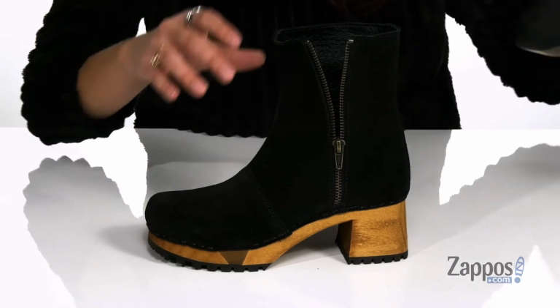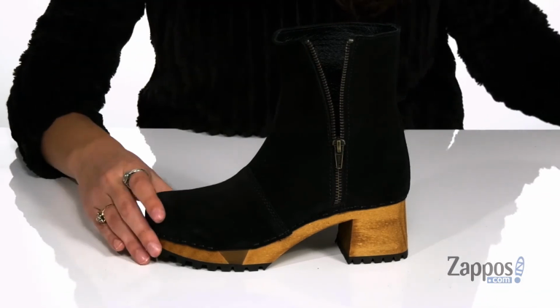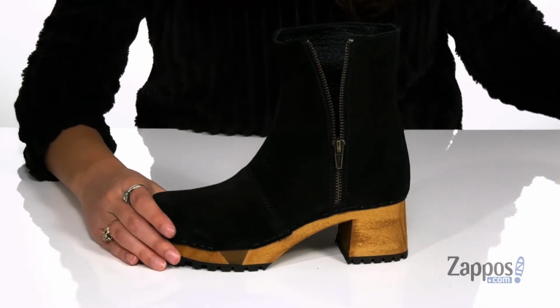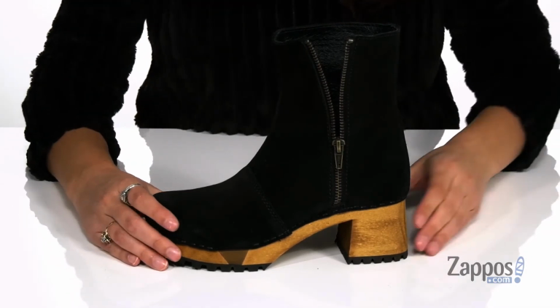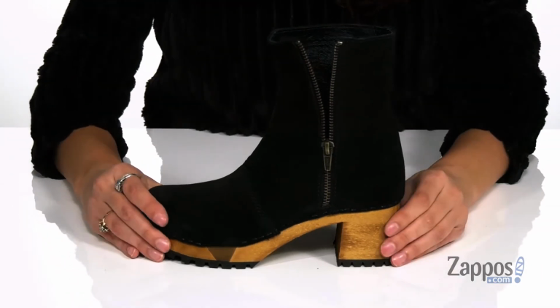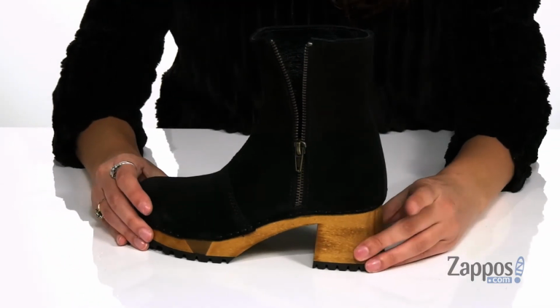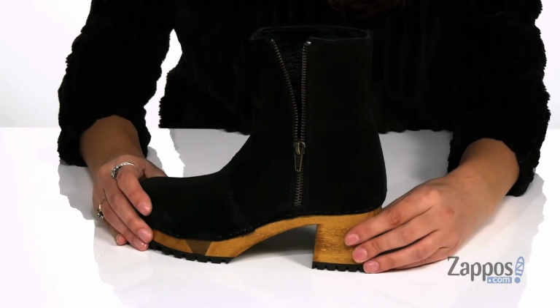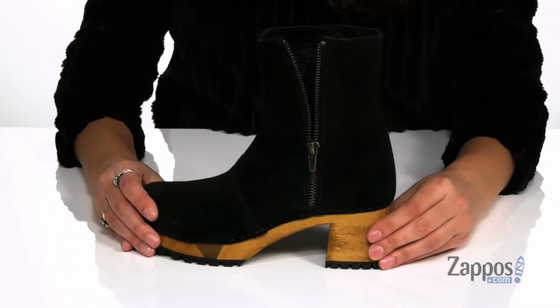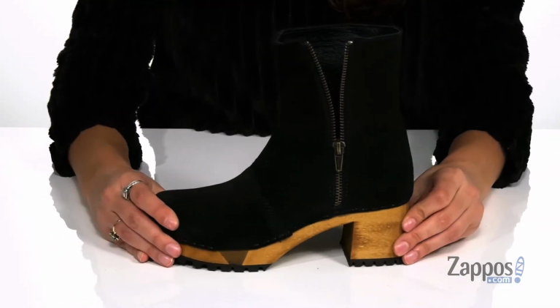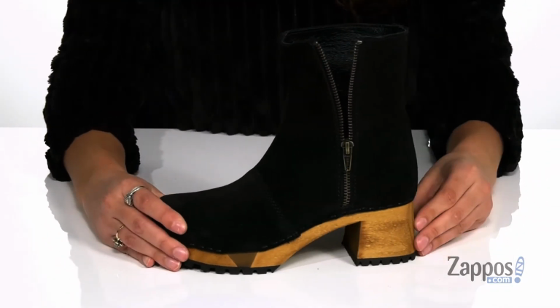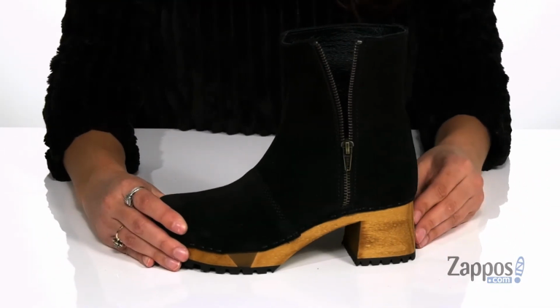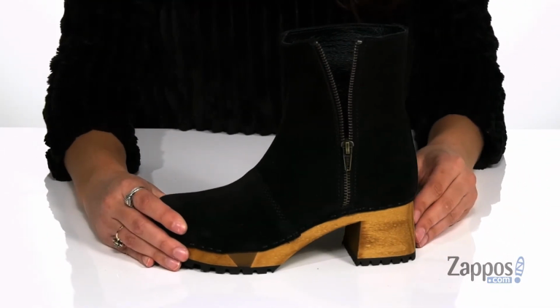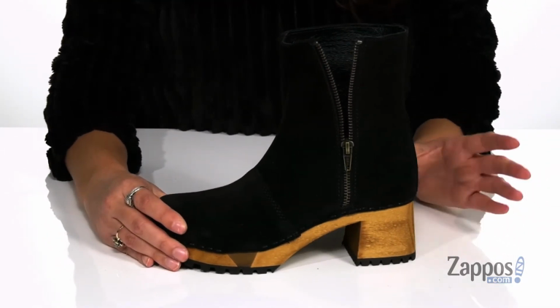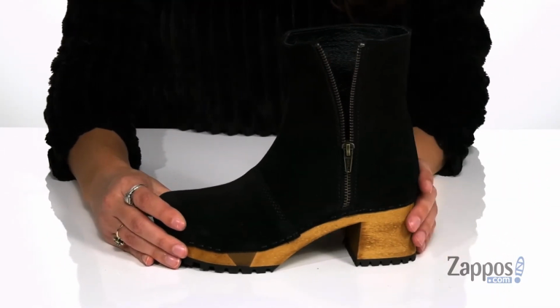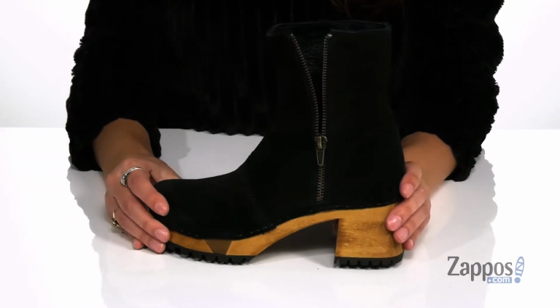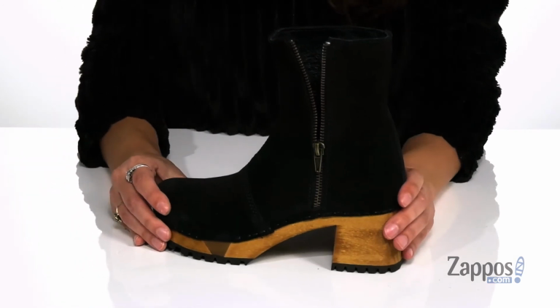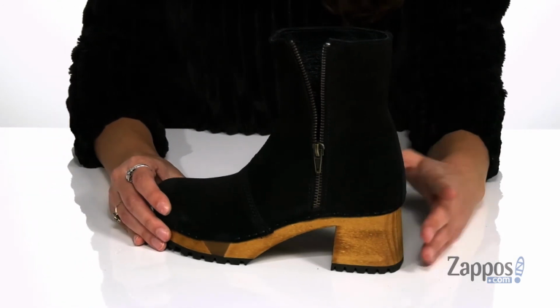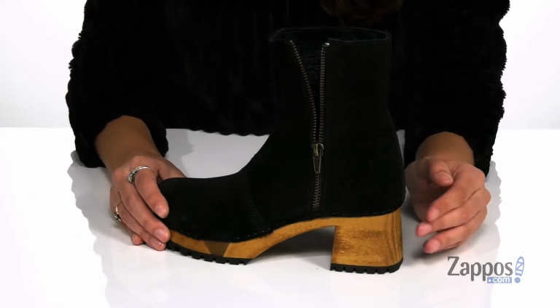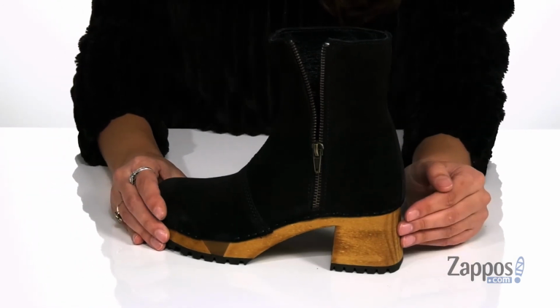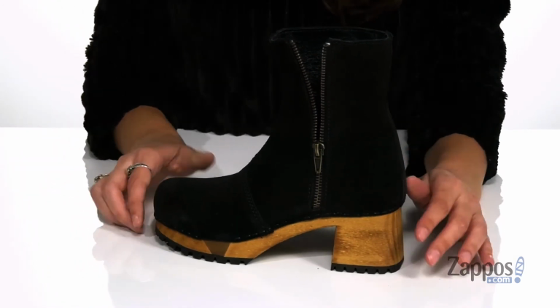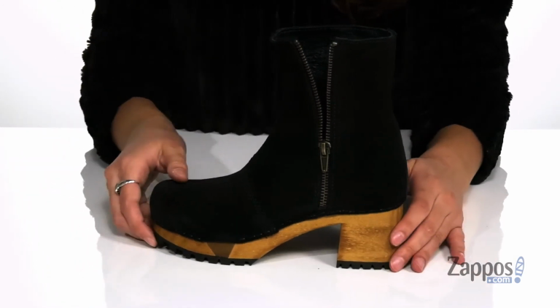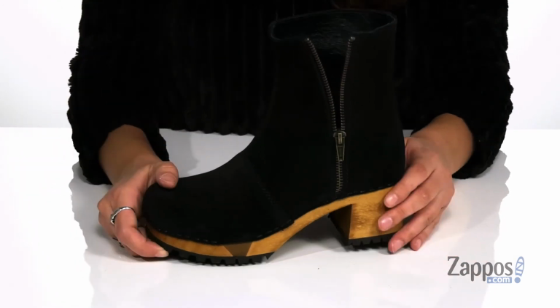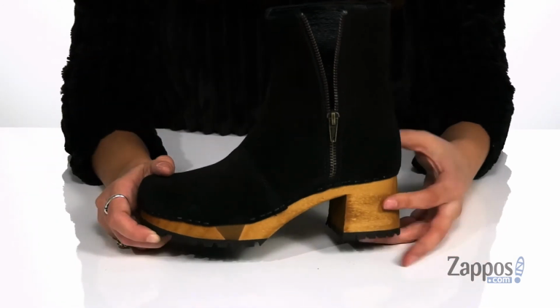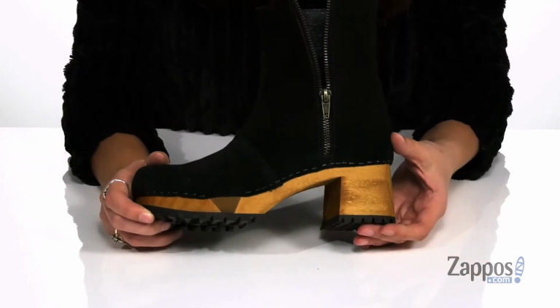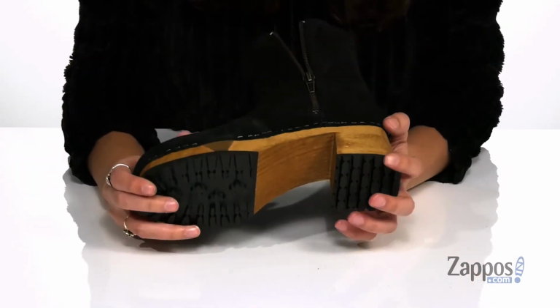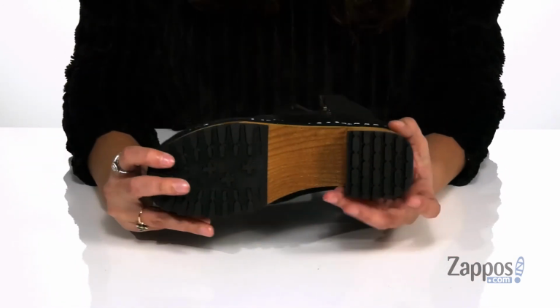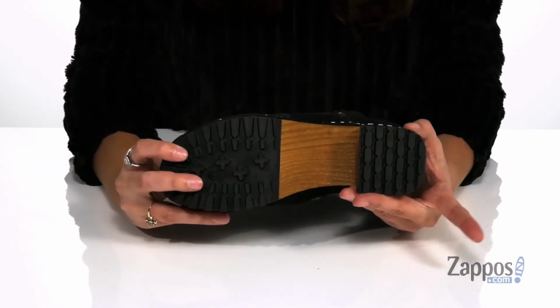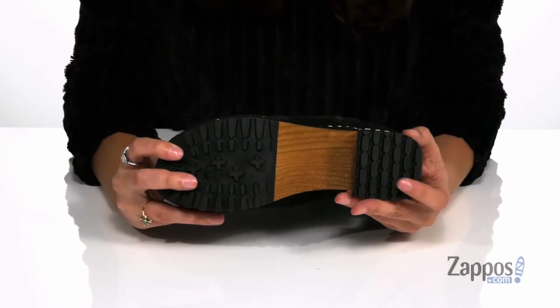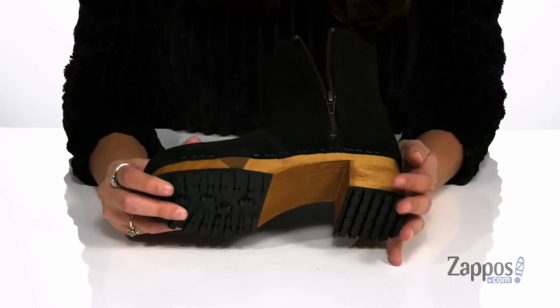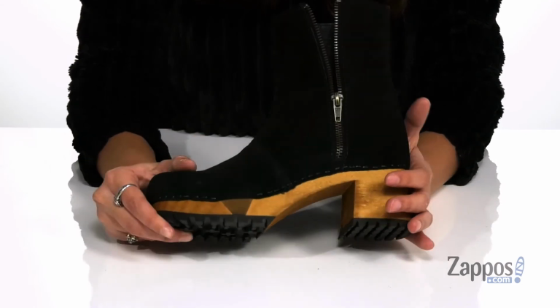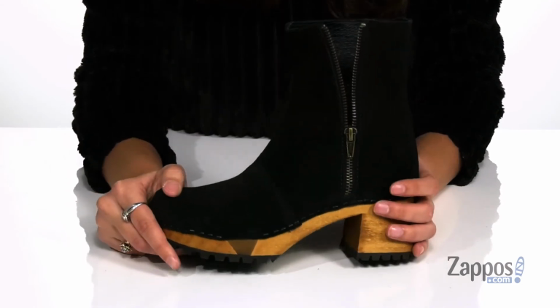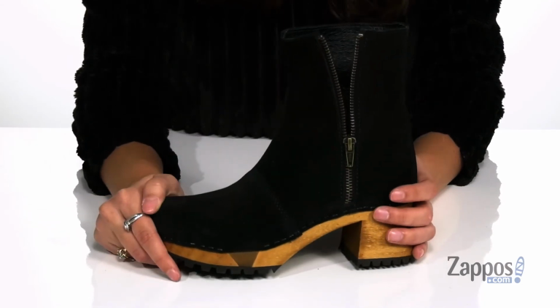They feature a wooden midsole and heel that will provide a little extra style. The heel will give you two inches of lift, and it's all on top of an outsole that features lugs for added traction.